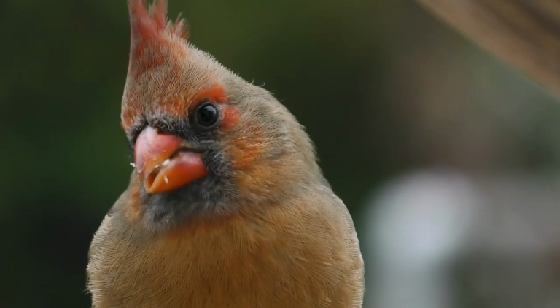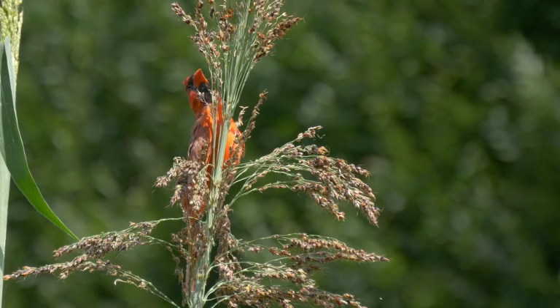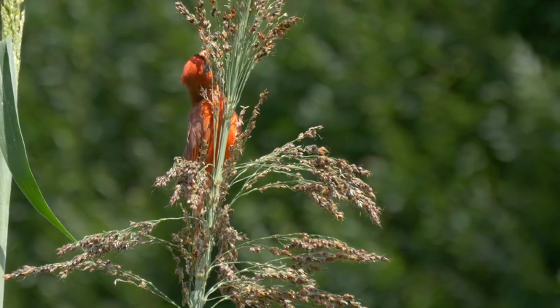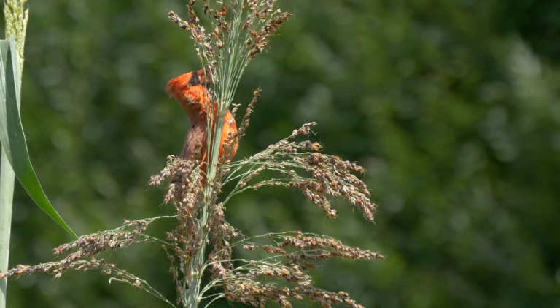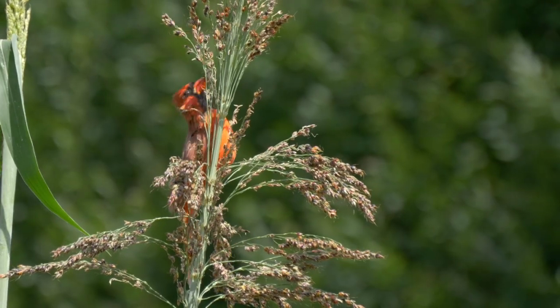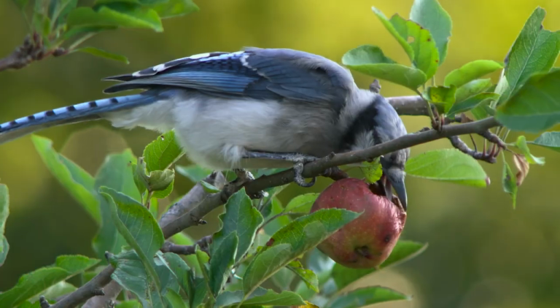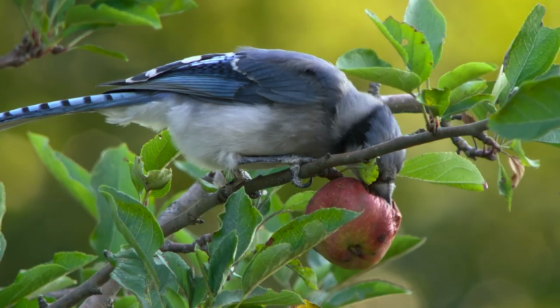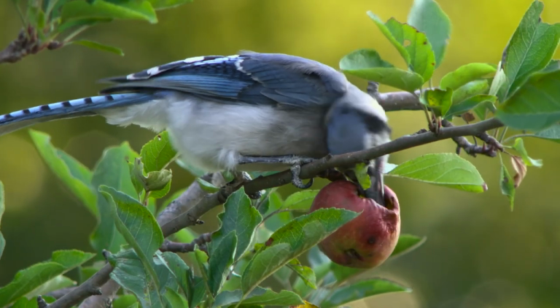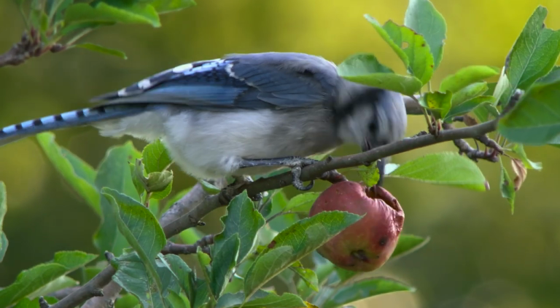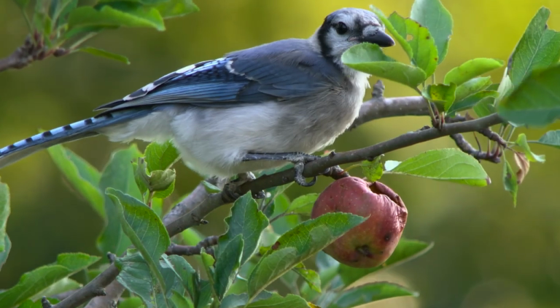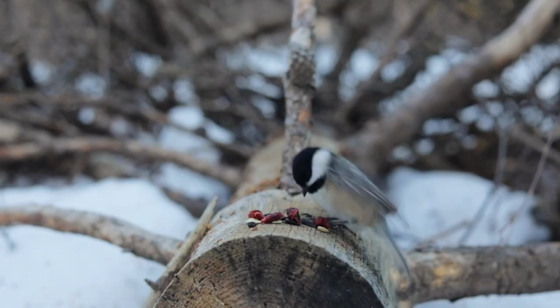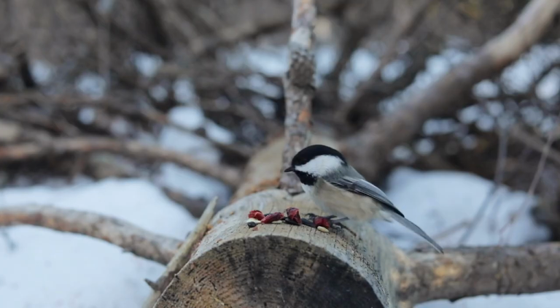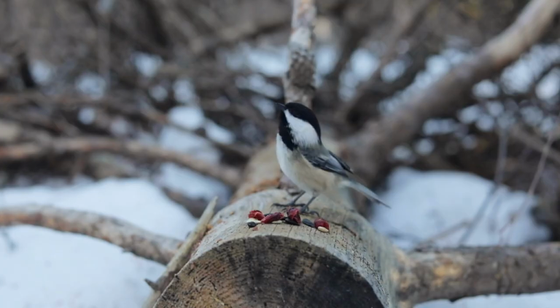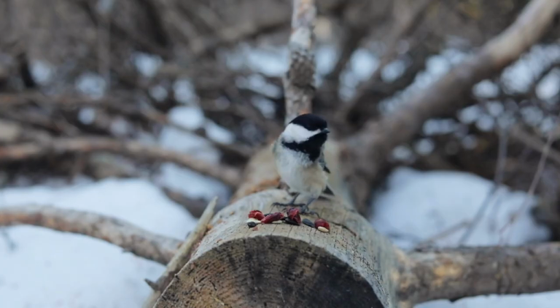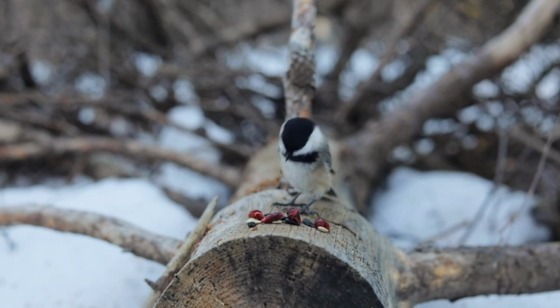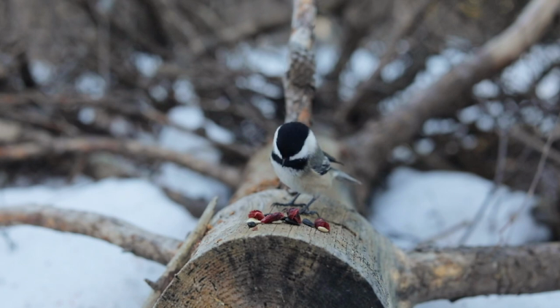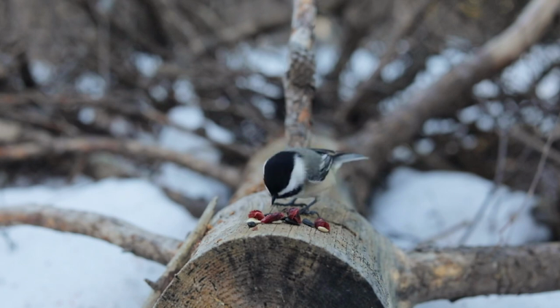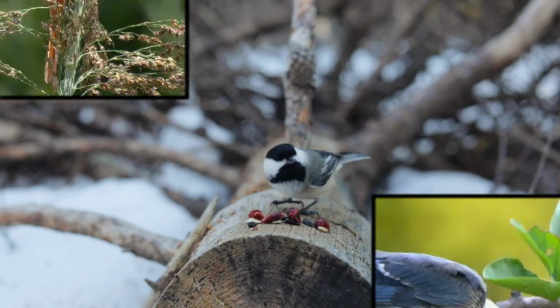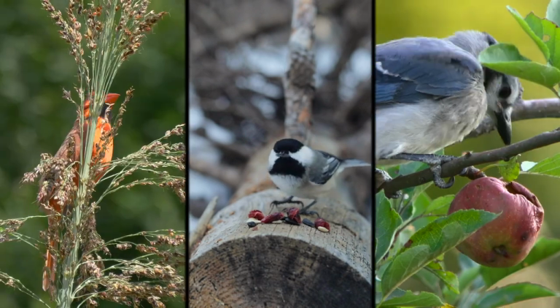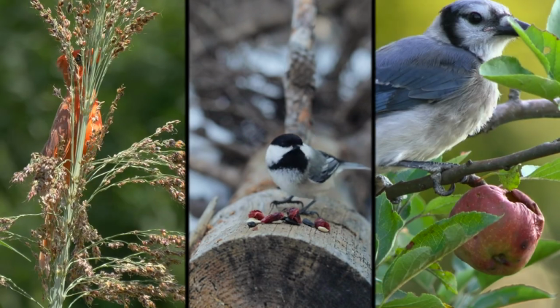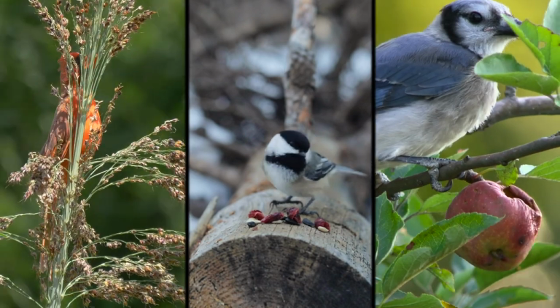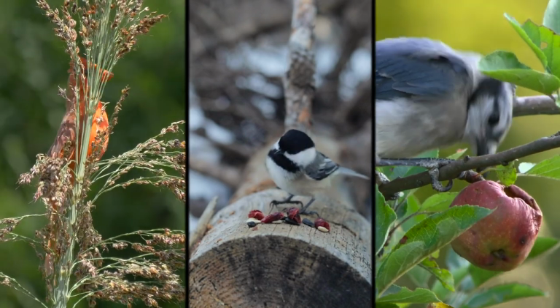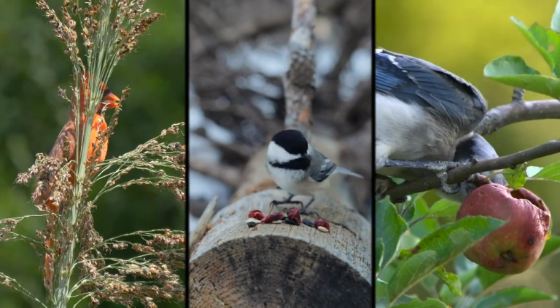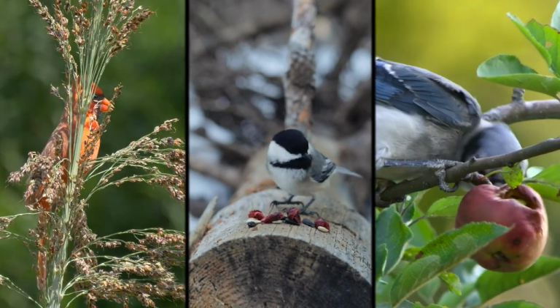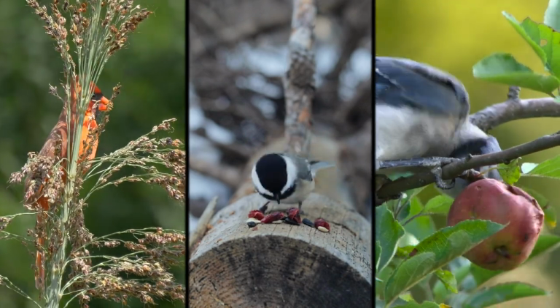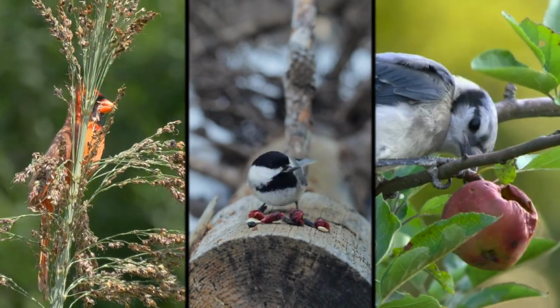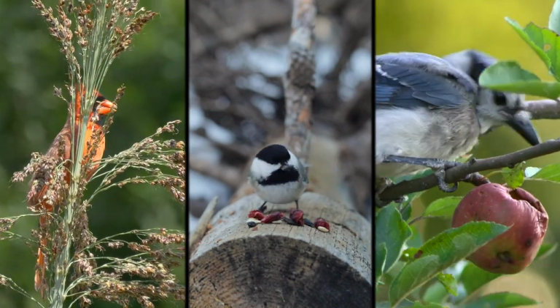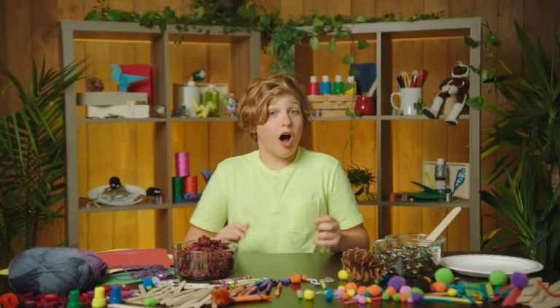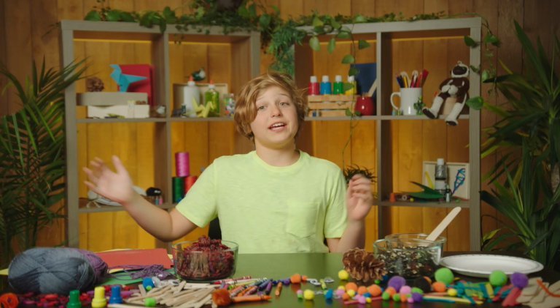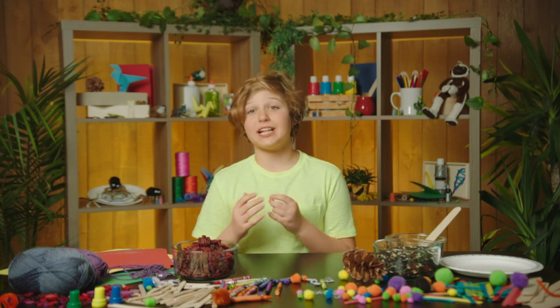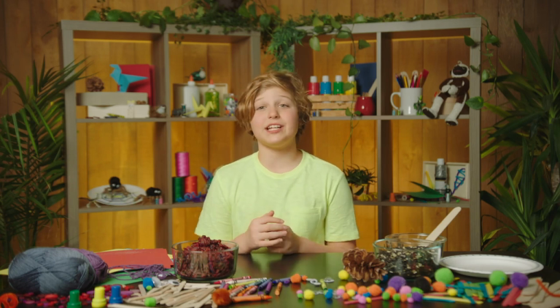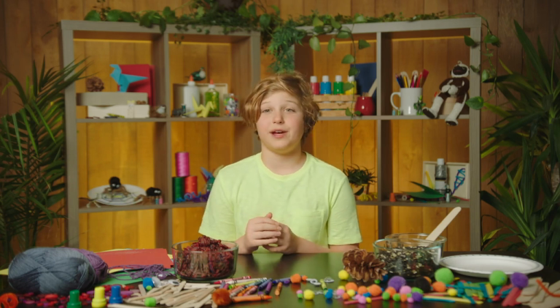But lots and lots of birds love seeds and berries. You've got cardinals, and blue jays, and chickadees. There are a bajillion of them. Those are the kinds of birds we're going to help out with this feeder. All right, let's get into it.